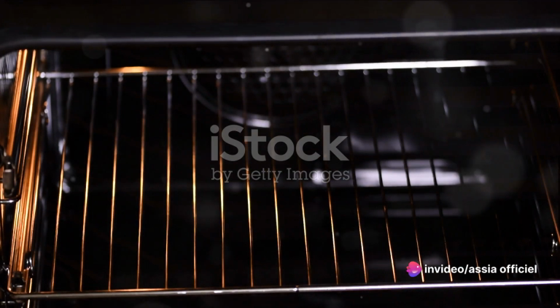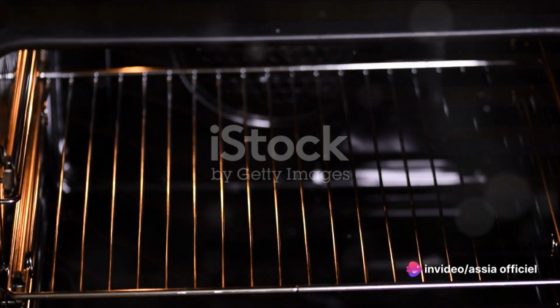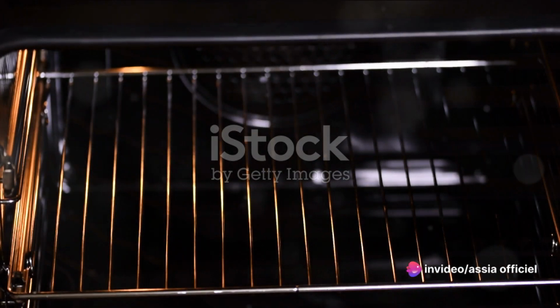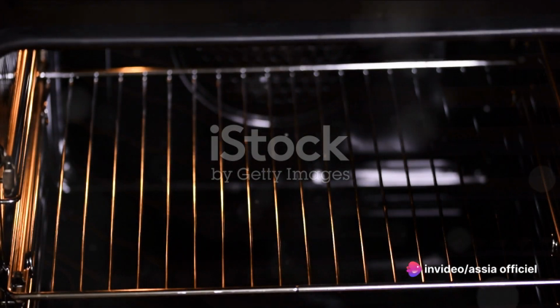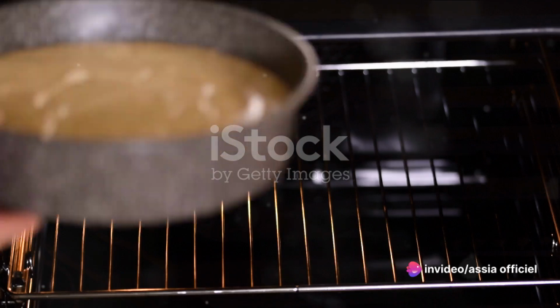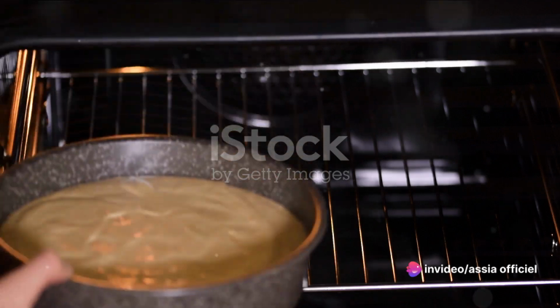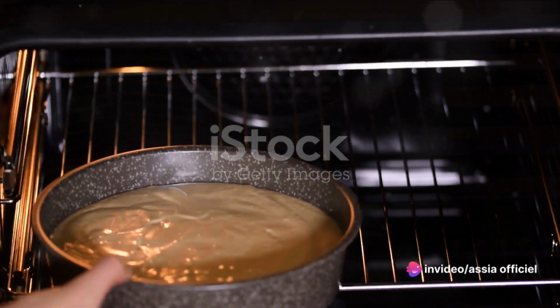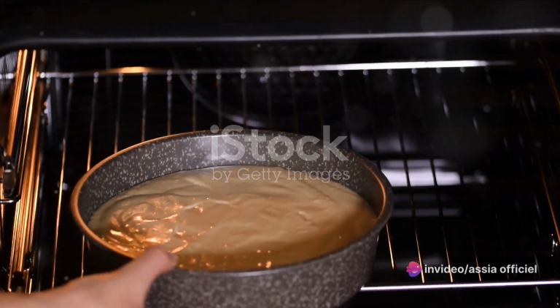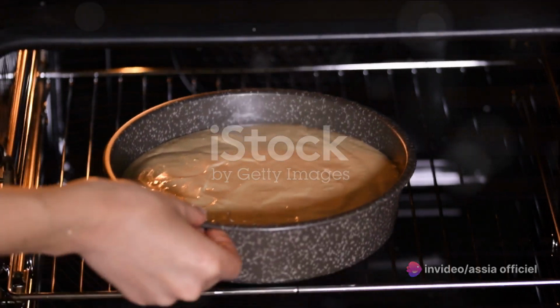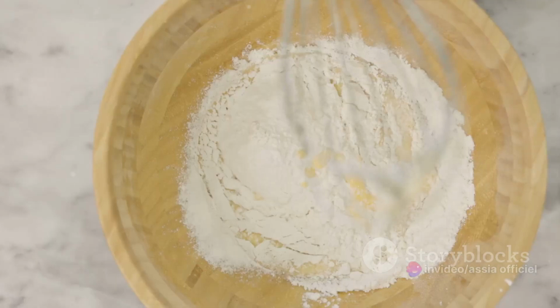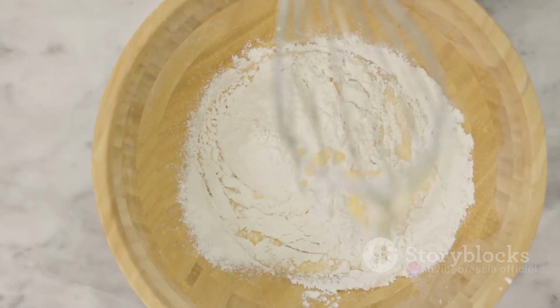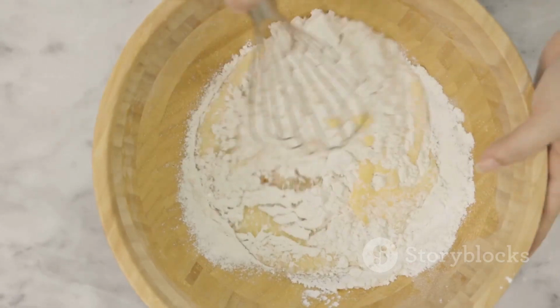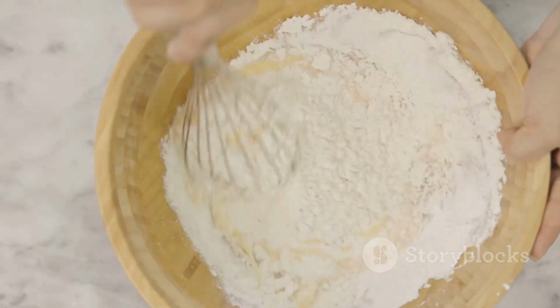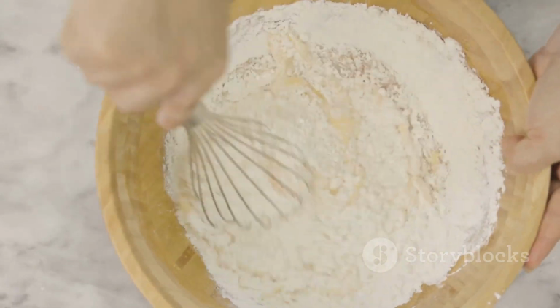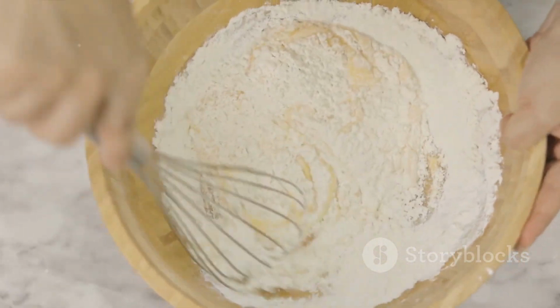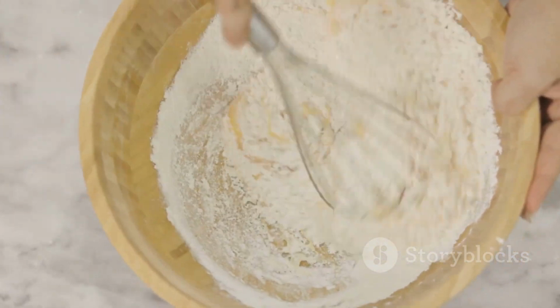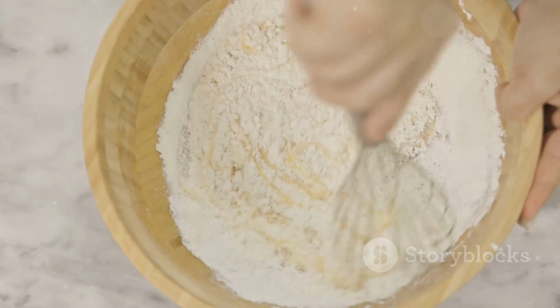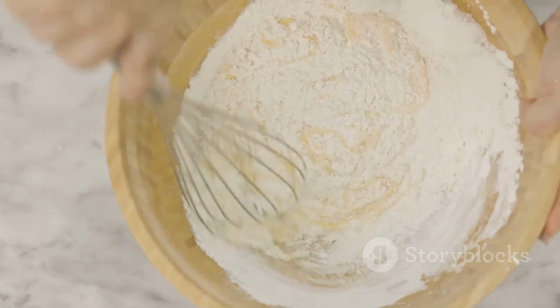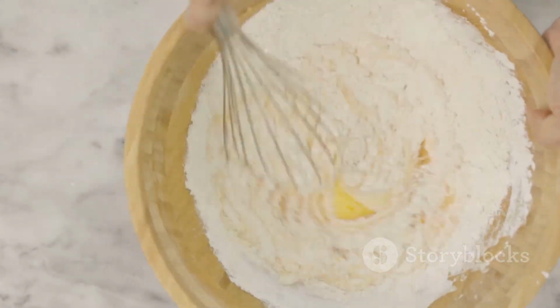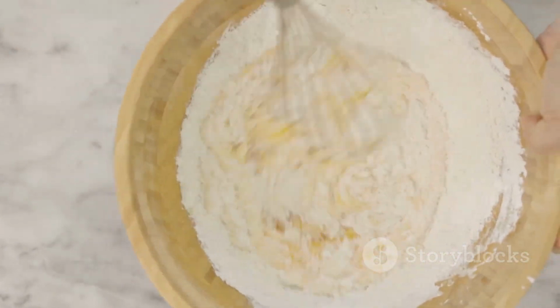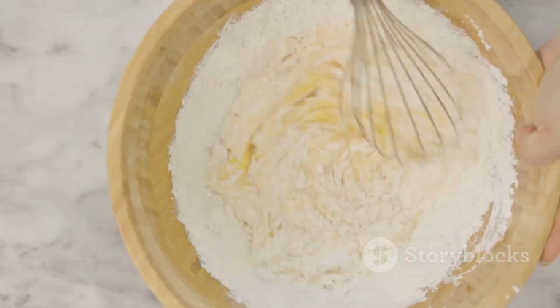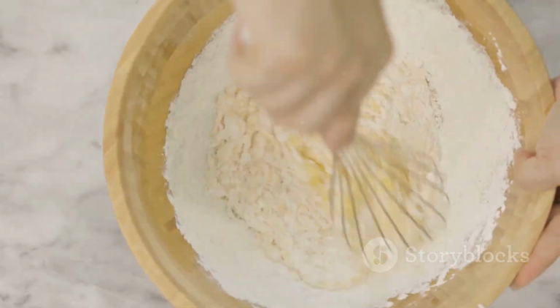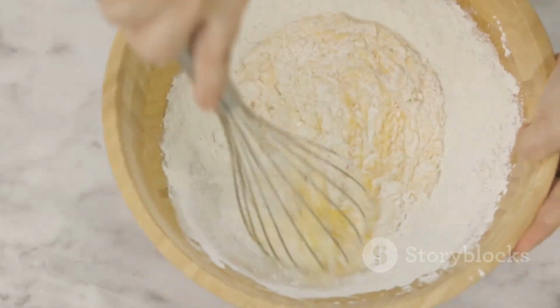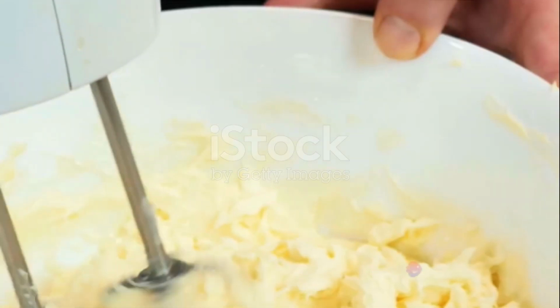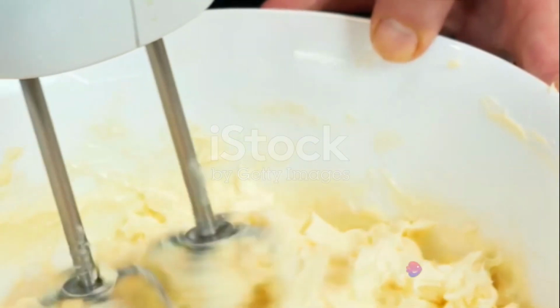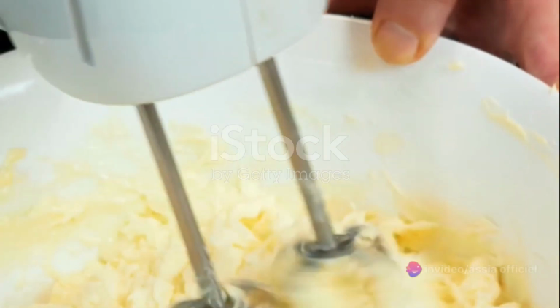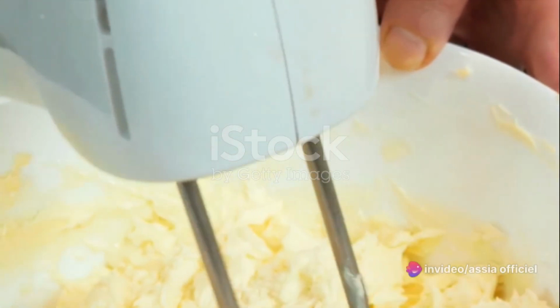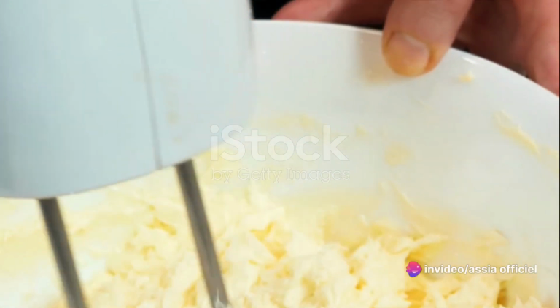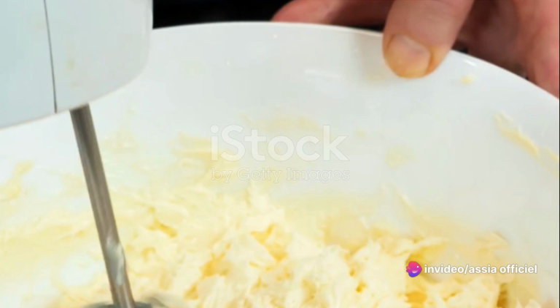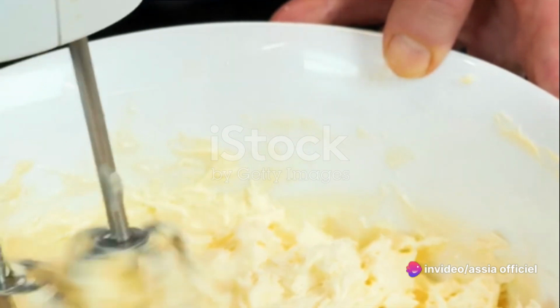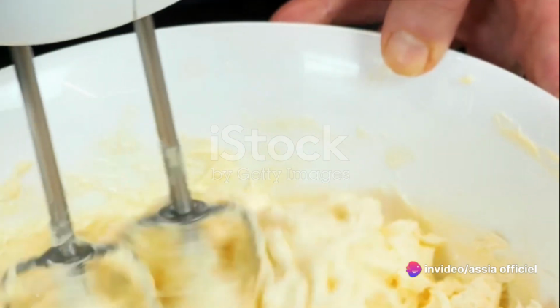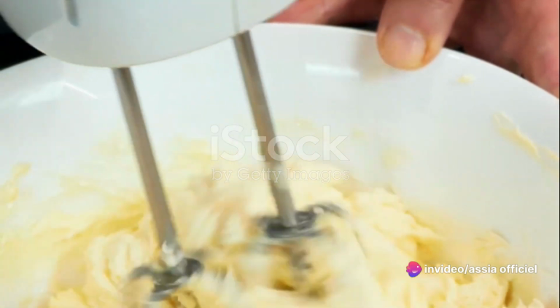Next, in a large bowl, combine flour, baking powder, and salt. Then, in a separate bowl, cream together unsalted butter and sugar until the mixture is light and fluffy. Beat in five eggs one at a time, followed by a teaspoon of vanilla extract.